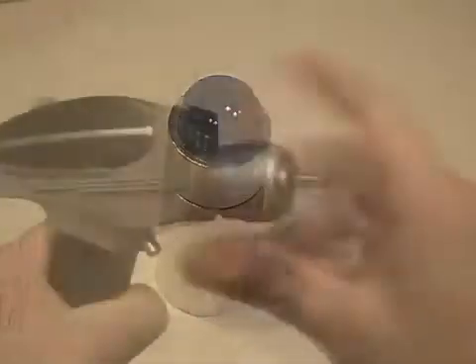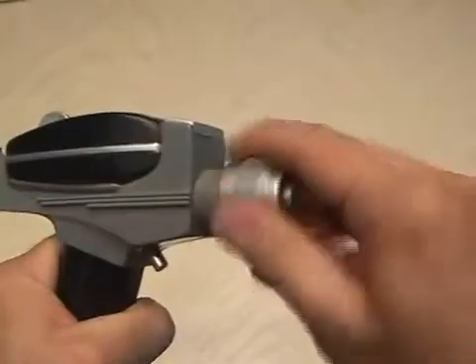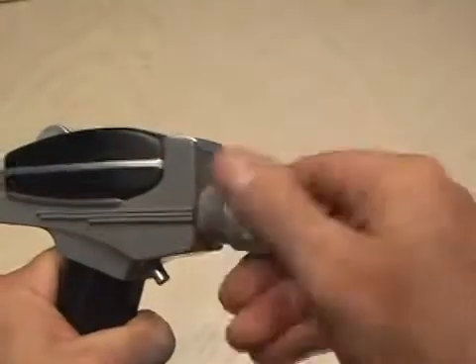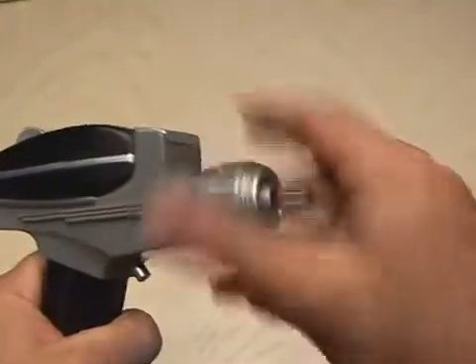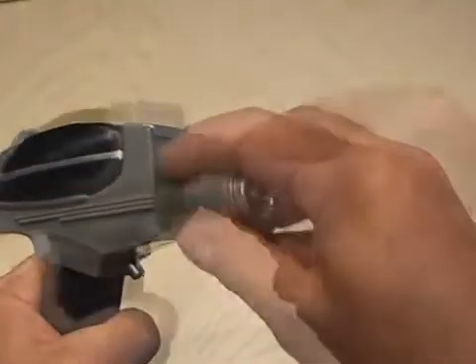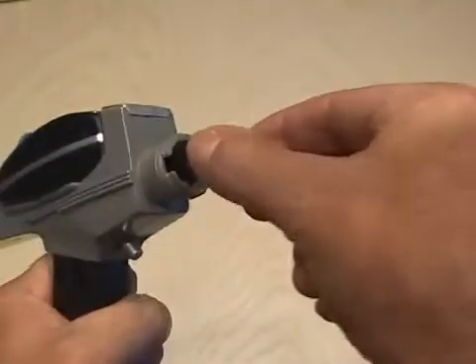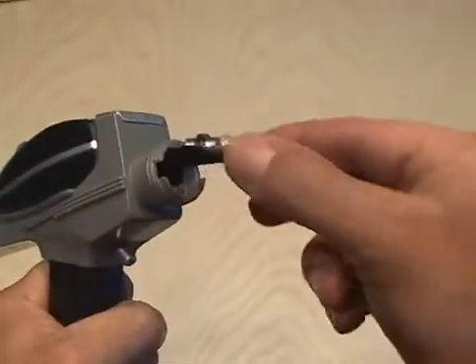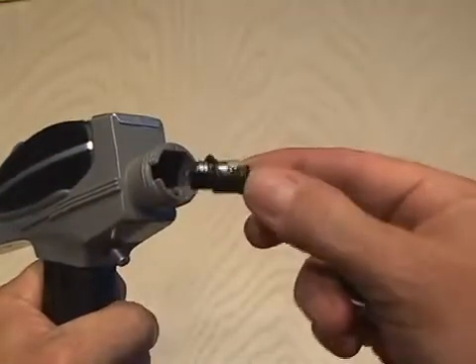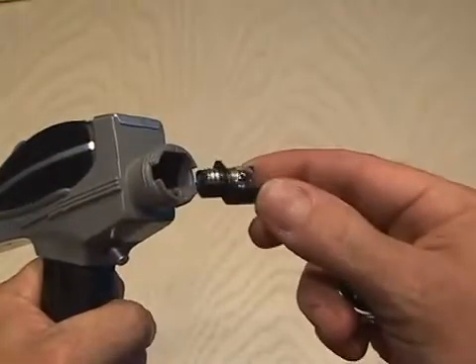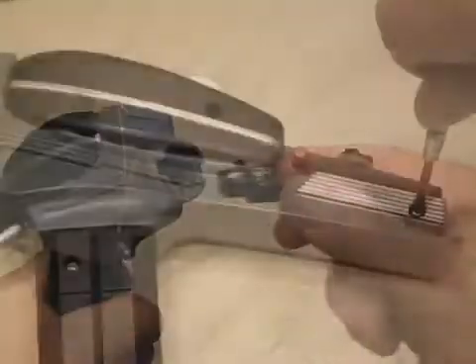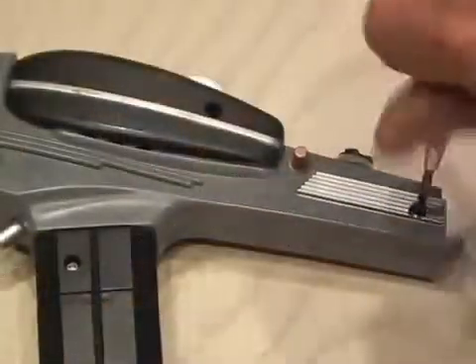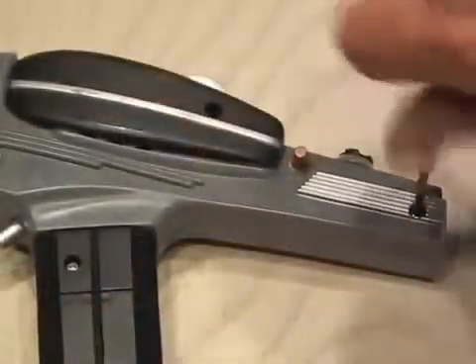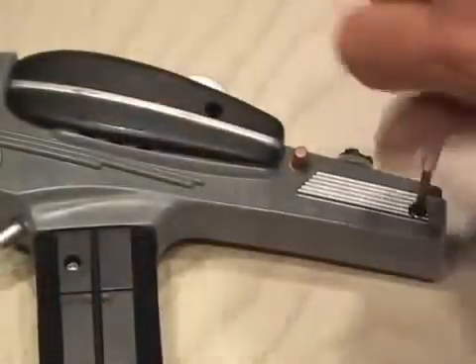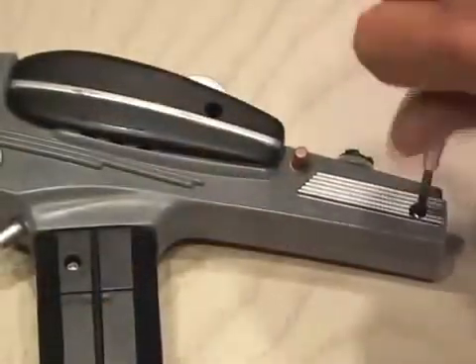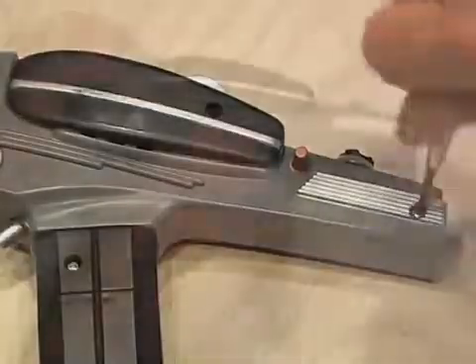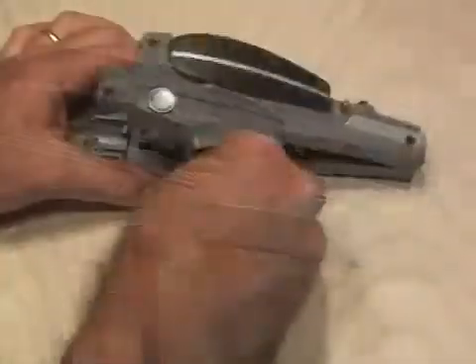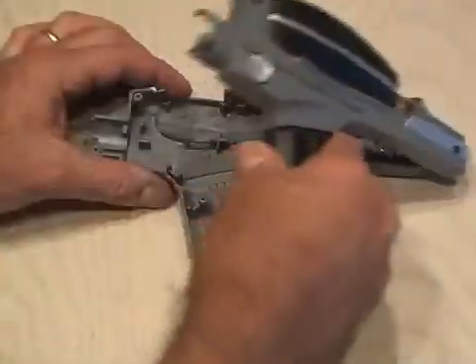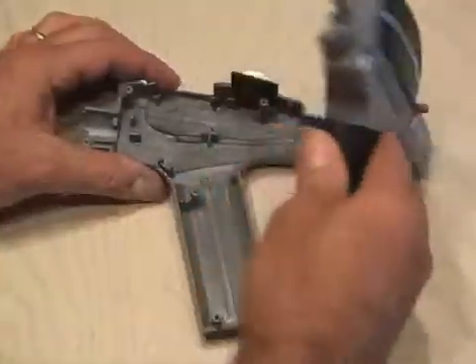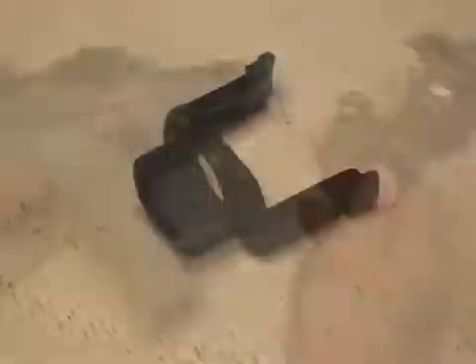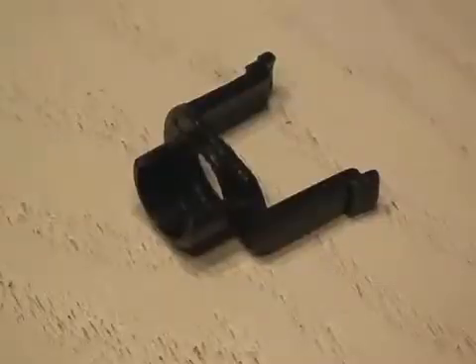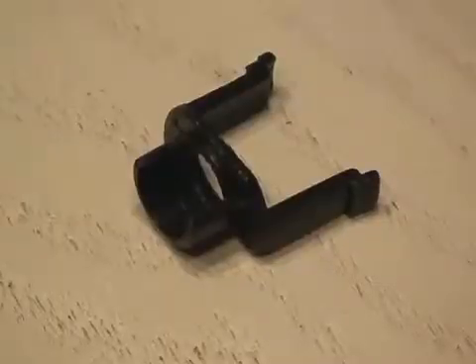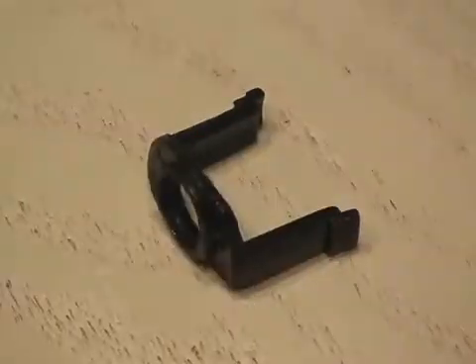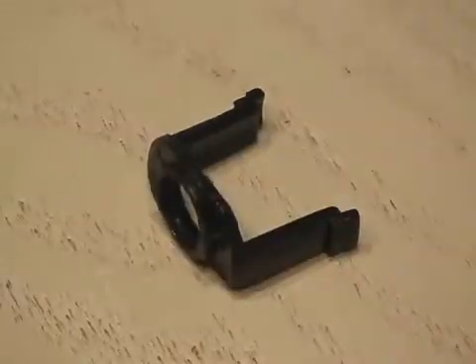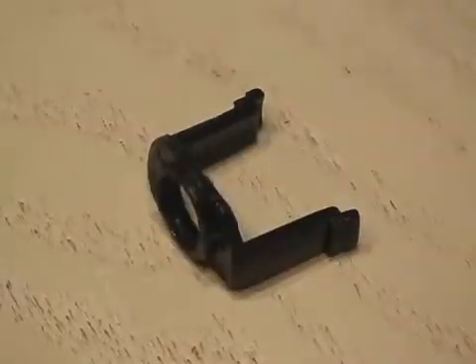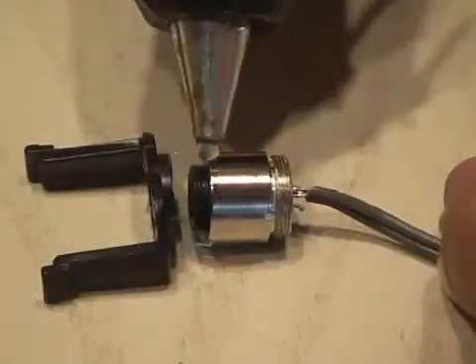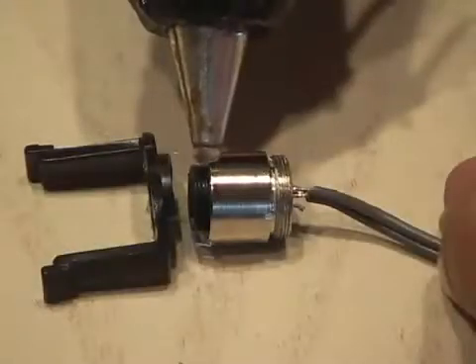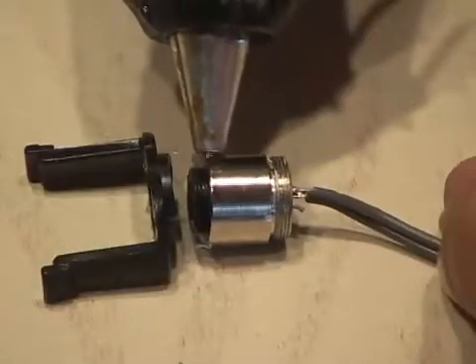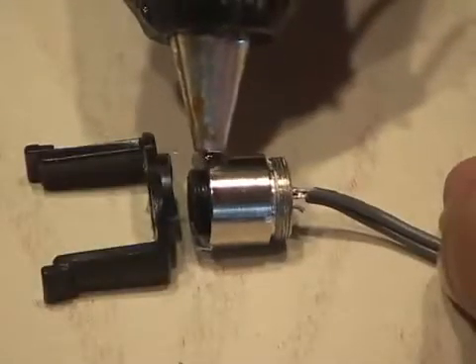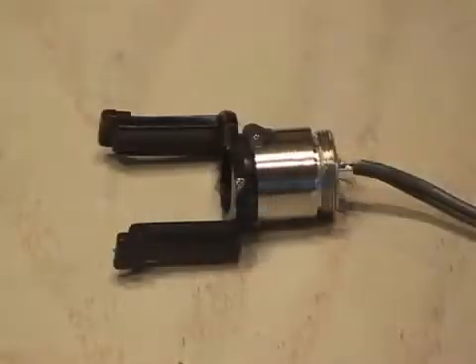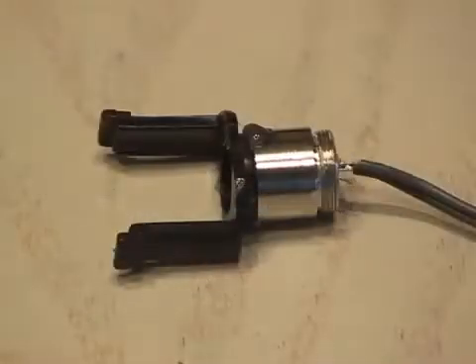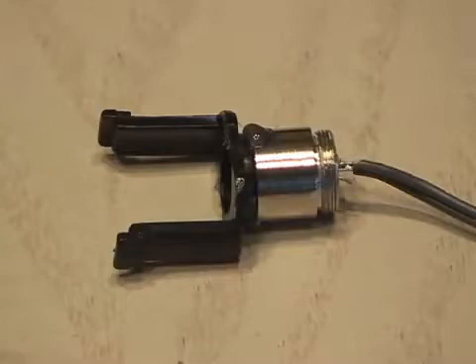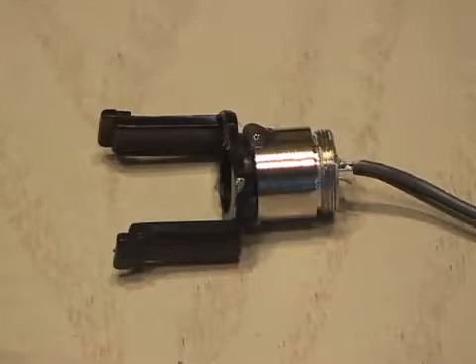This was easy to disassemble by removing the light bulb and some screws. Now it's time to install the Blu-ray. After making some cuts, the laser housing fit perfectly in the phaser light bulb bracket.